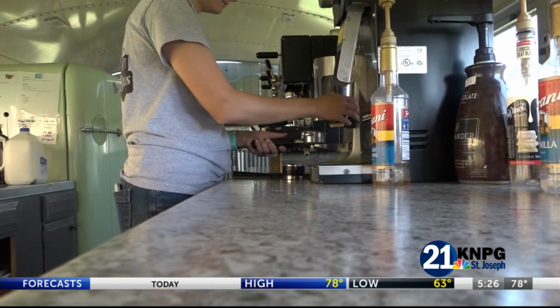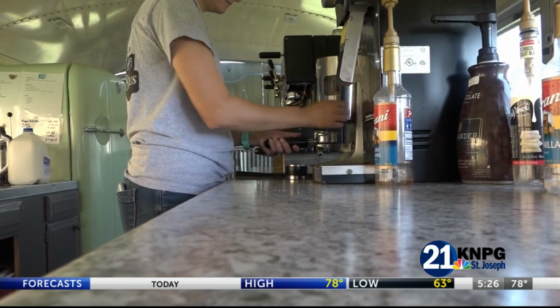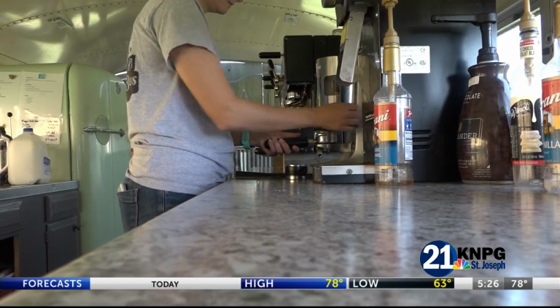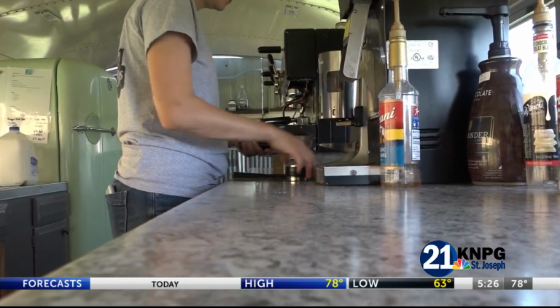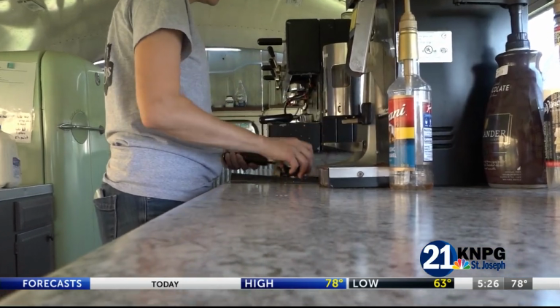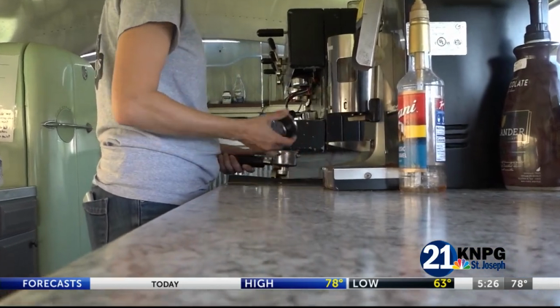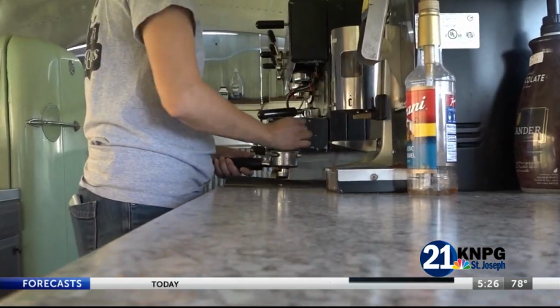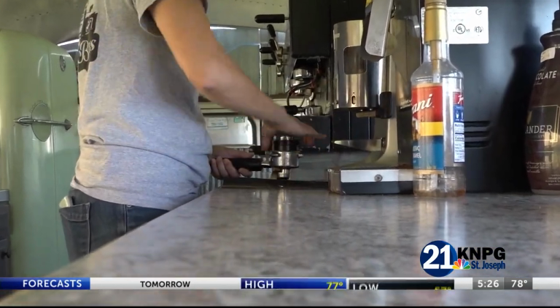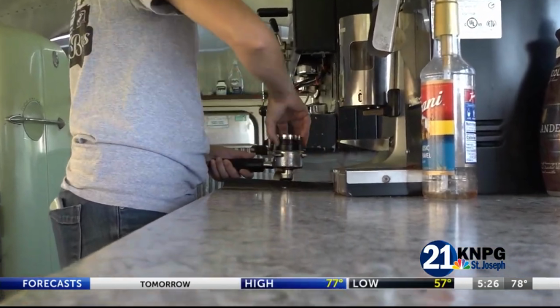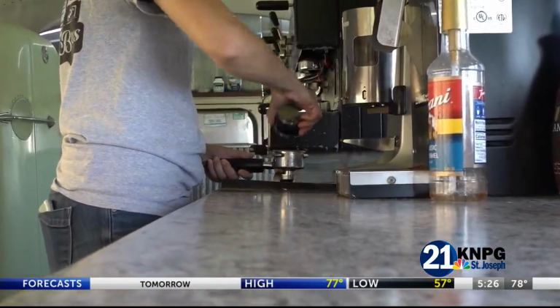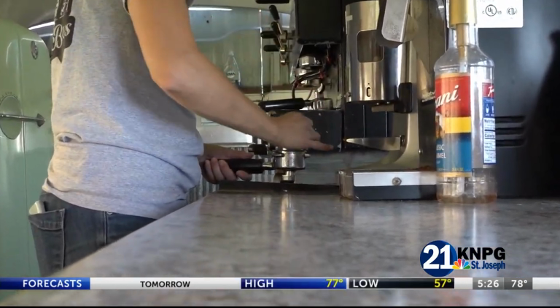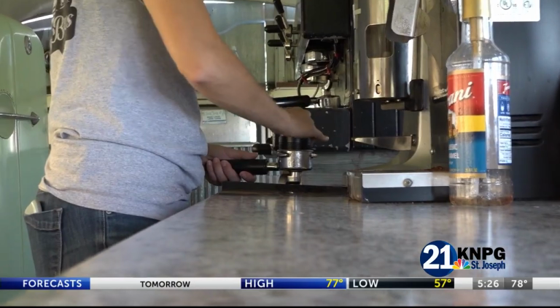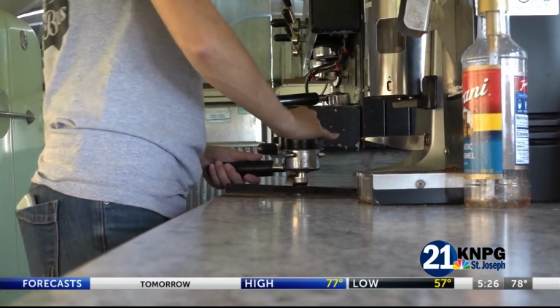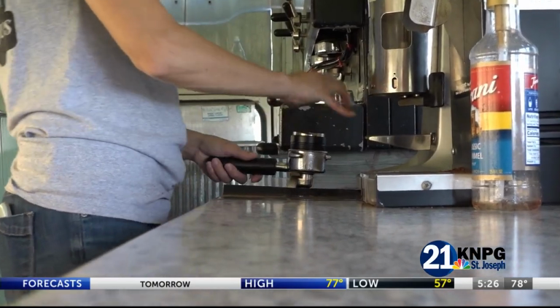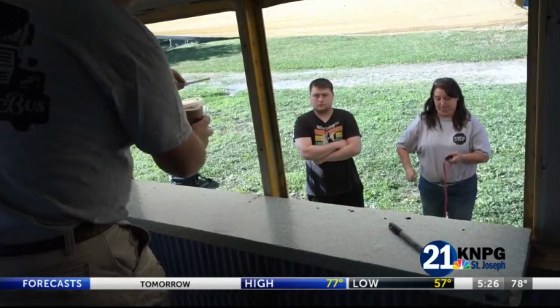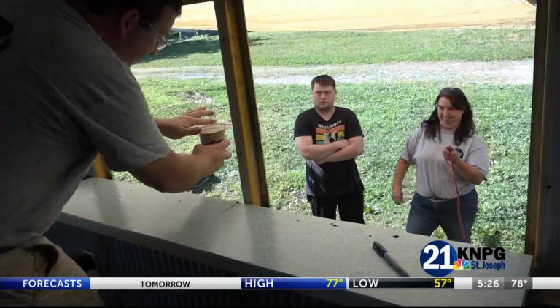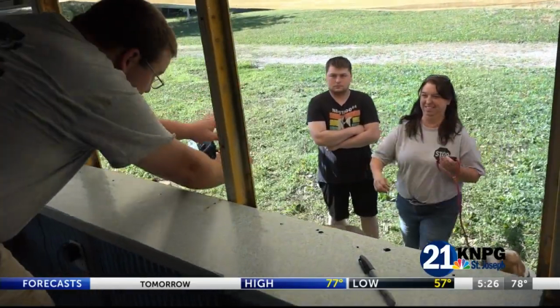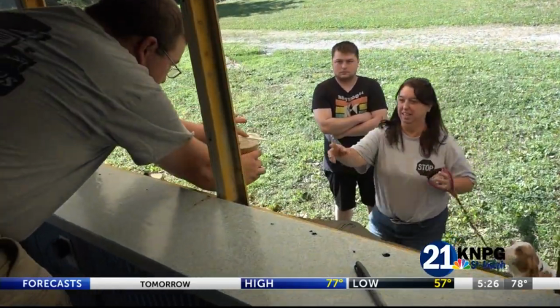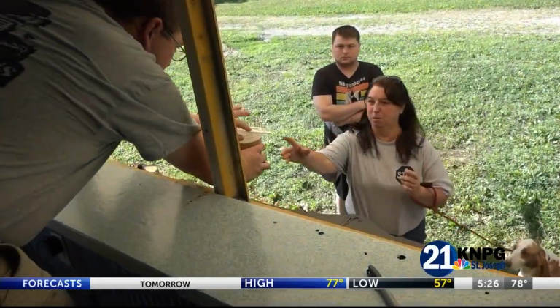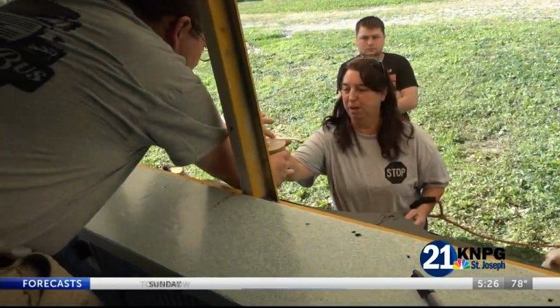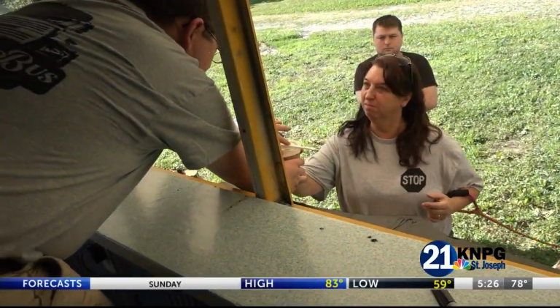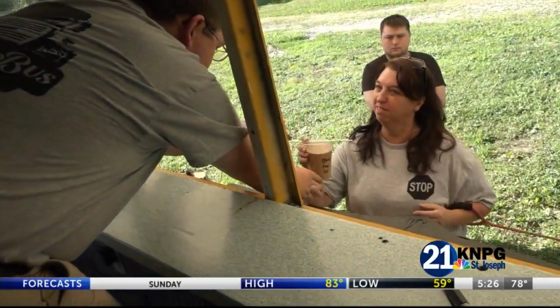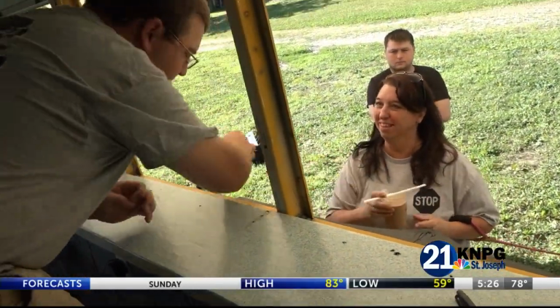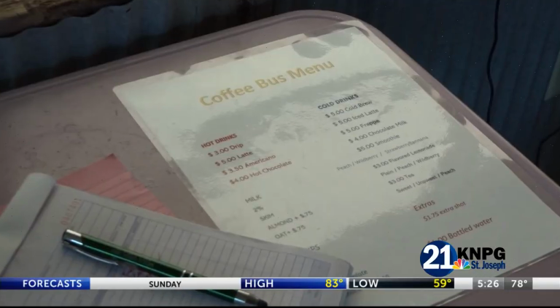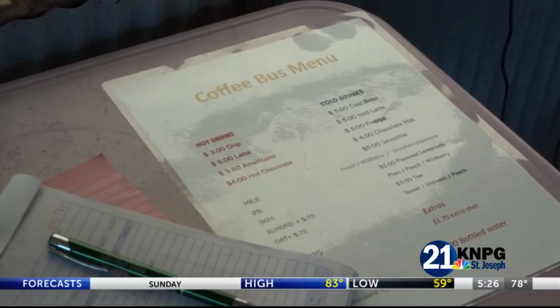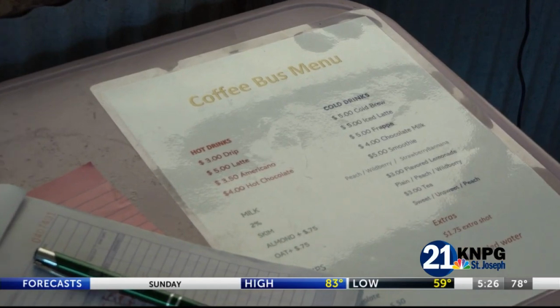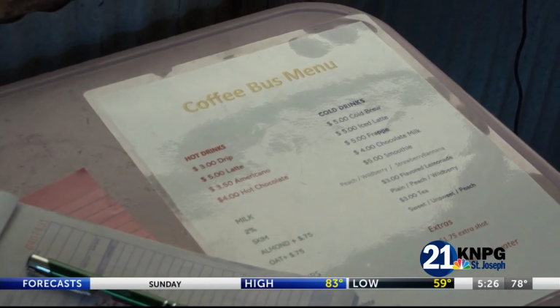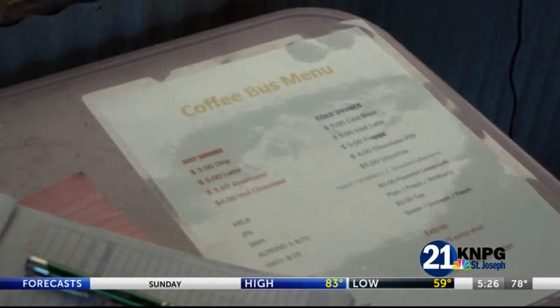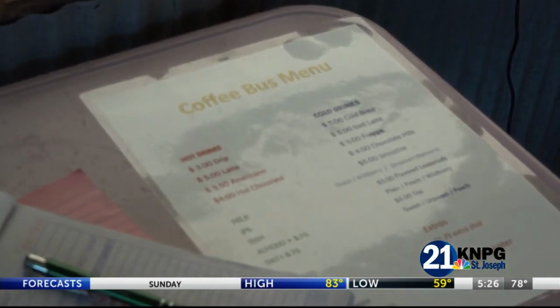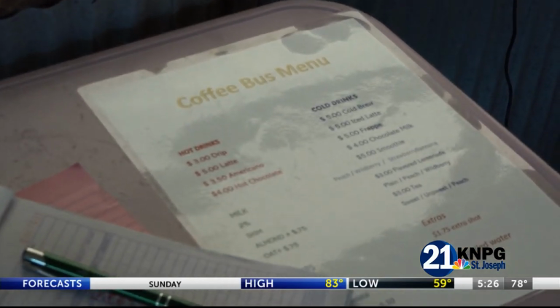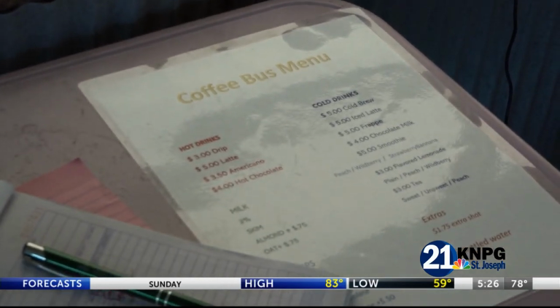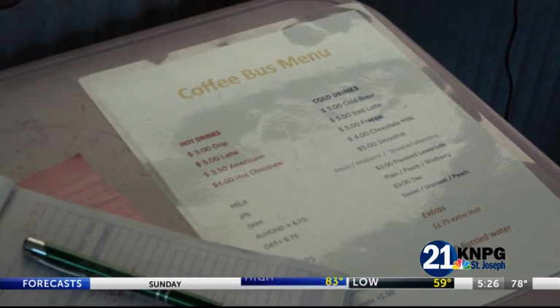Right now, the duo is solely taking their shop on the road to events like flea and farmers markets, but their neighbors have started to ask when they will be open every day so they can walk over for their morning cup of joe from the coffee bus.